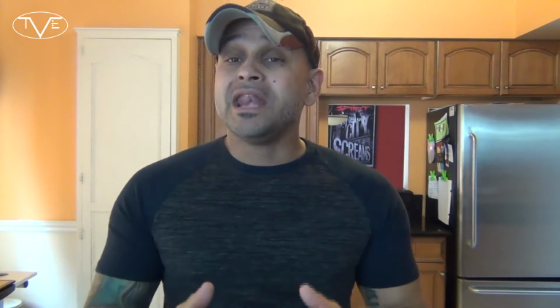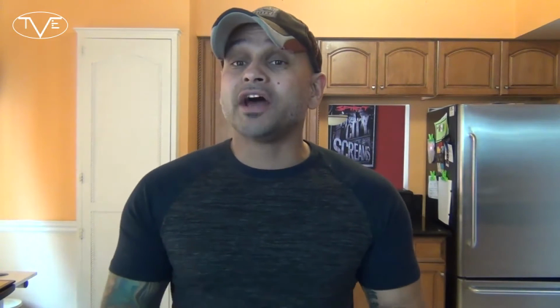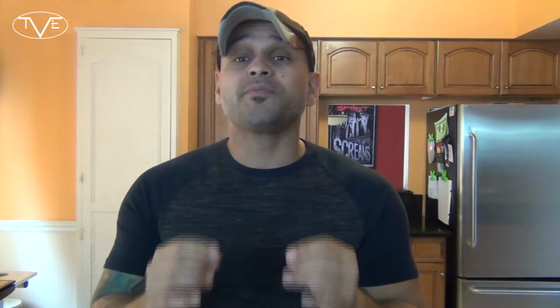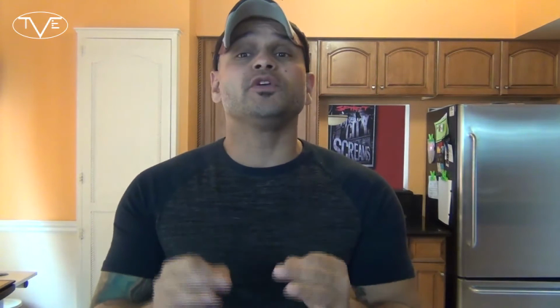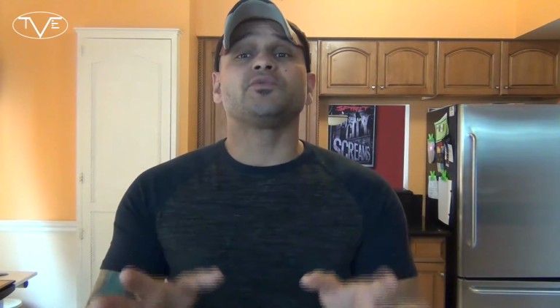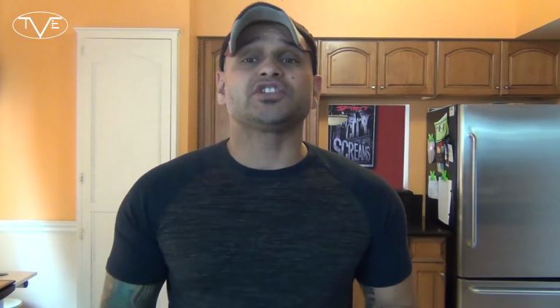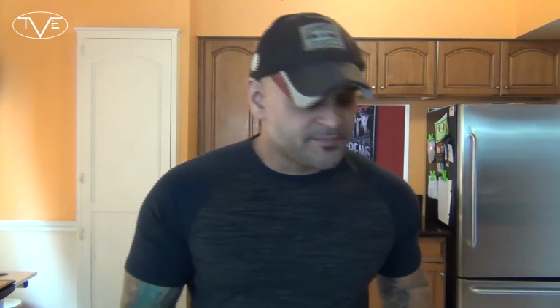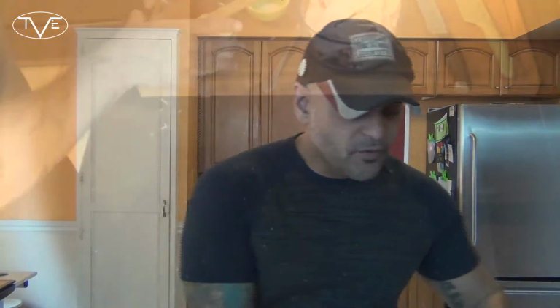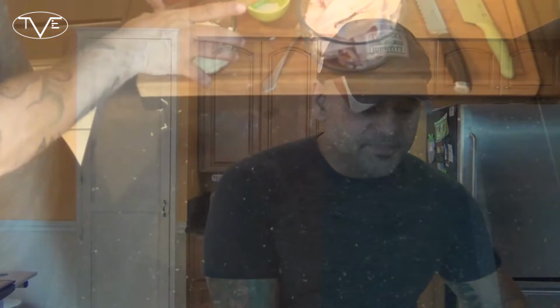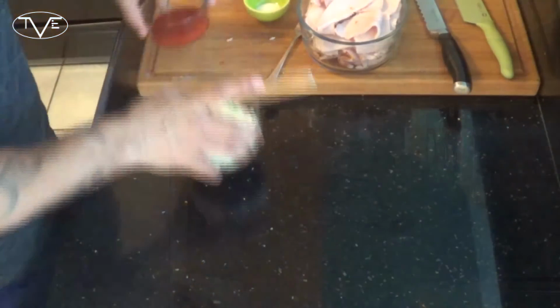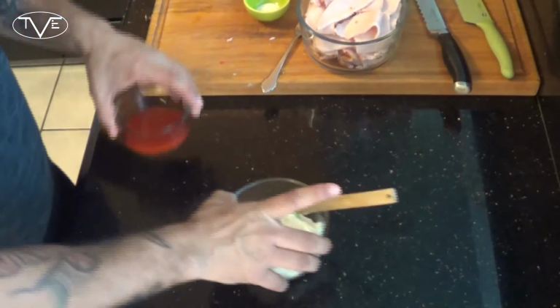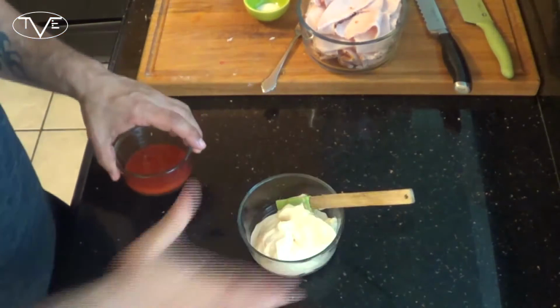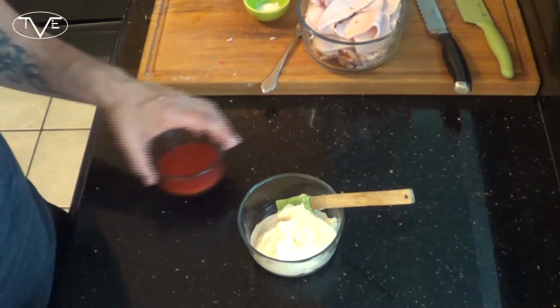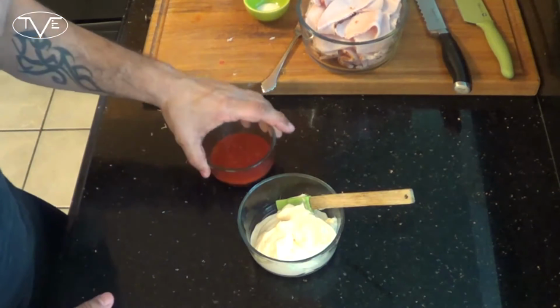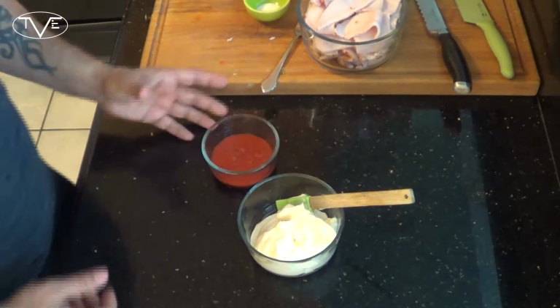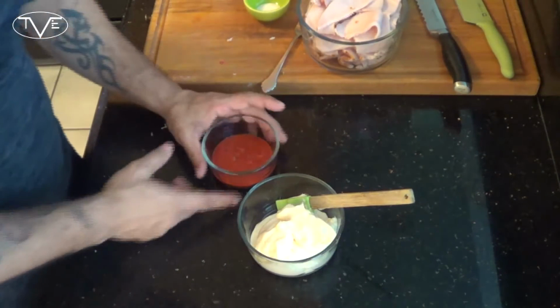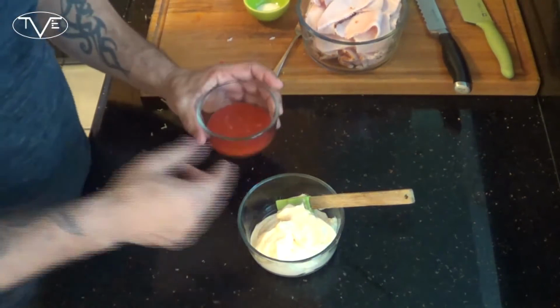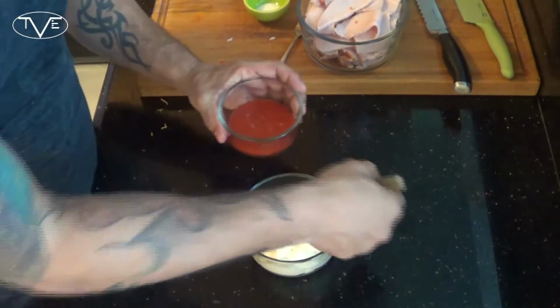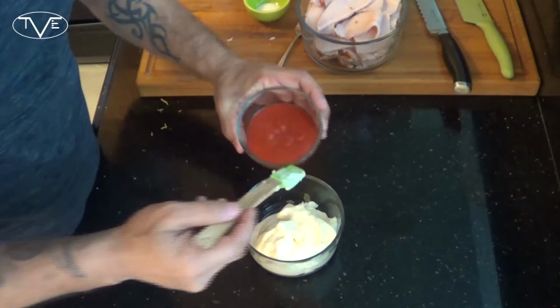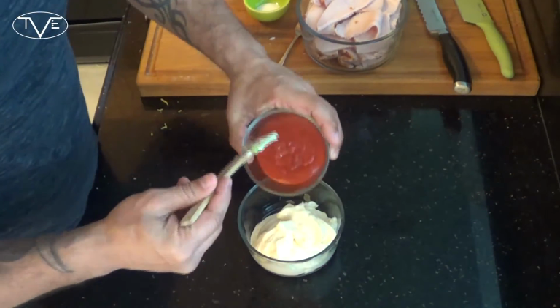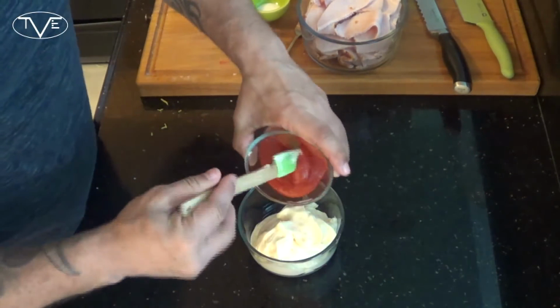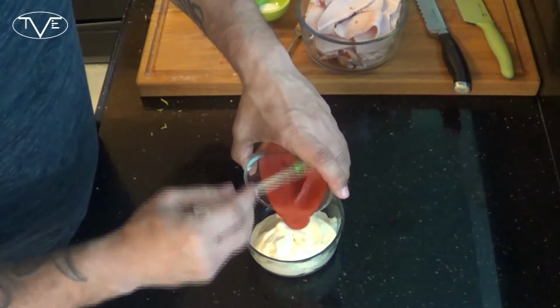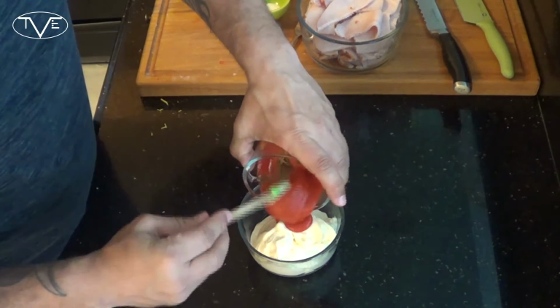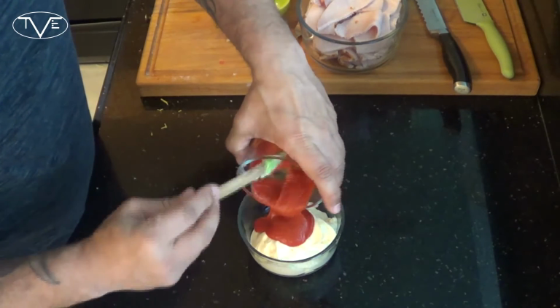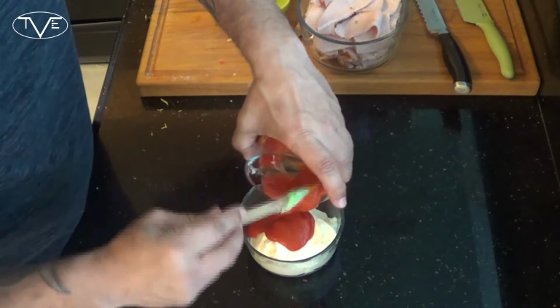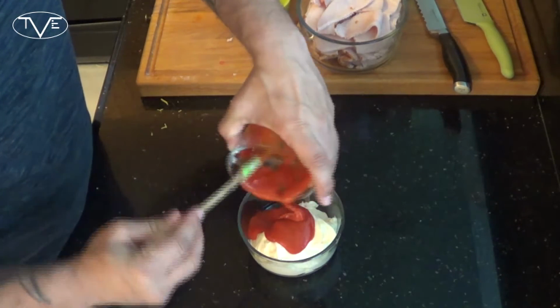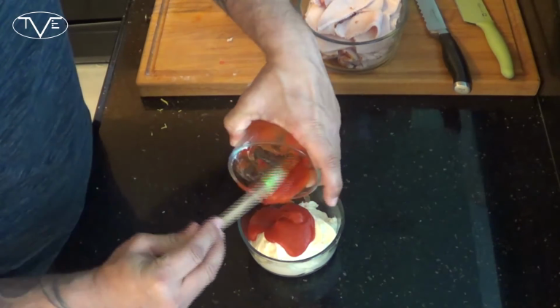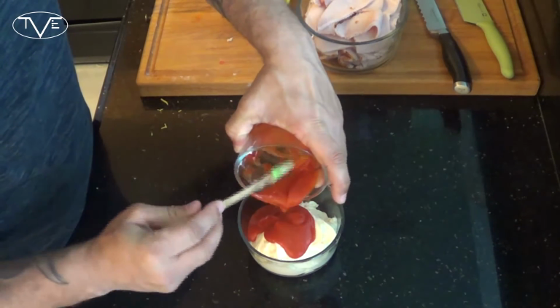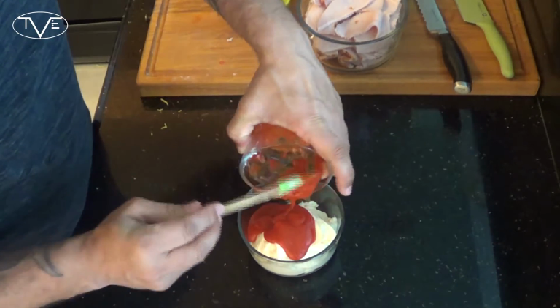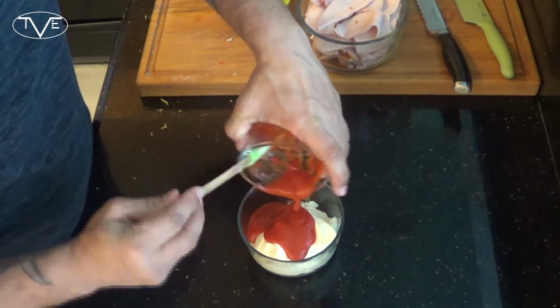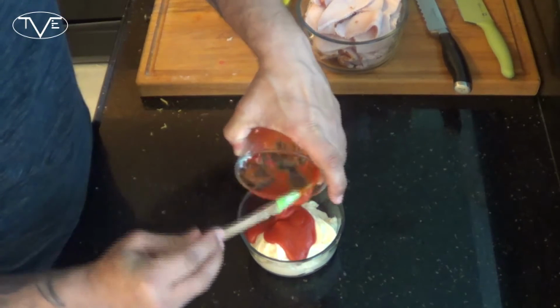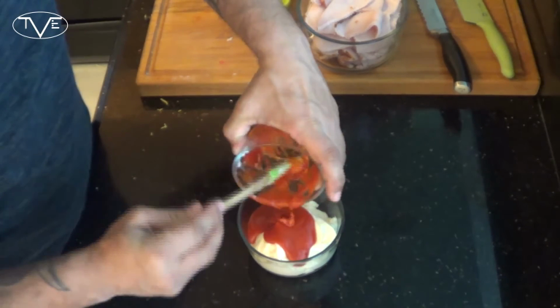Now I'm gonna start with my creamy sriracha sauce. For that, I've got my mayonnaise and my sriracha and I'm just gonna simply mix these two together. That's really it for the sauce — really simple.